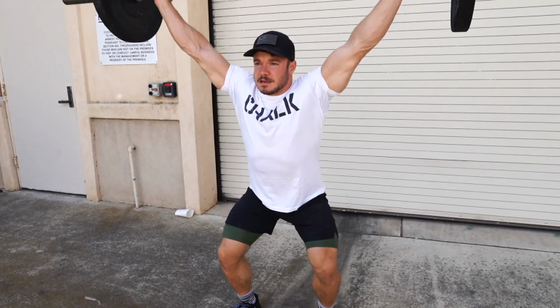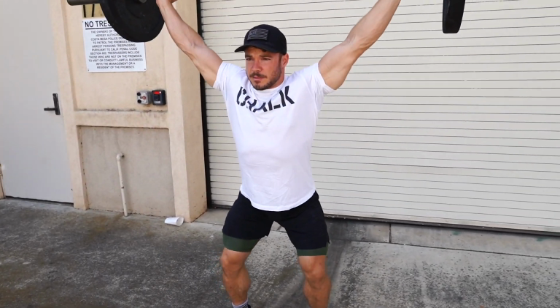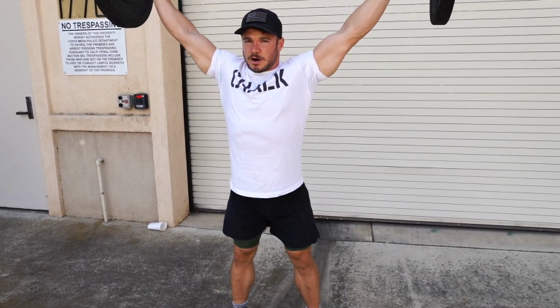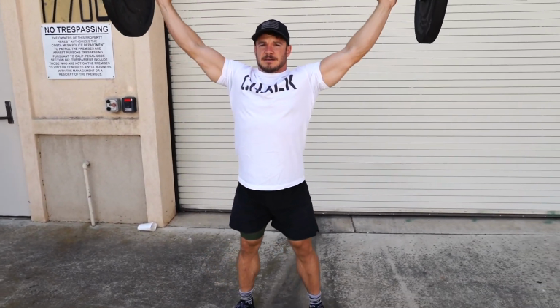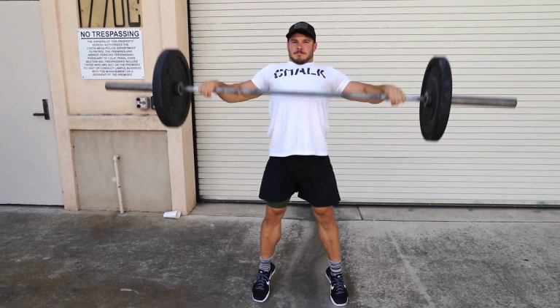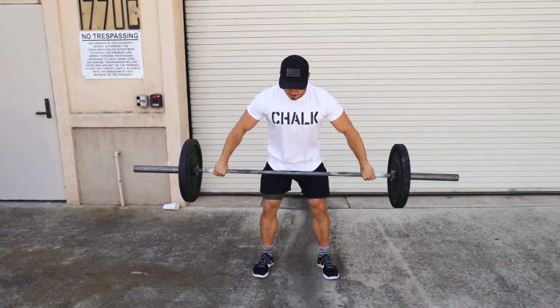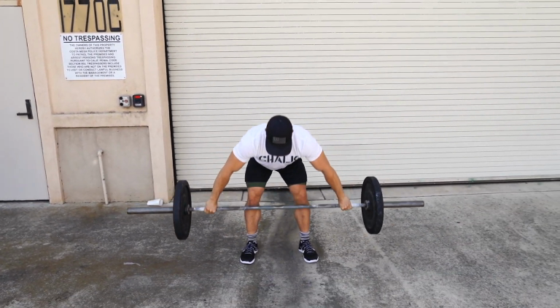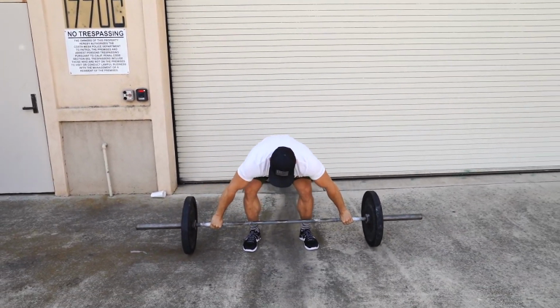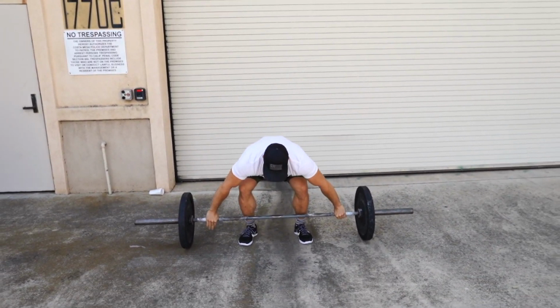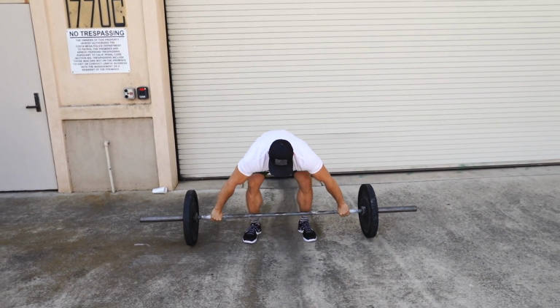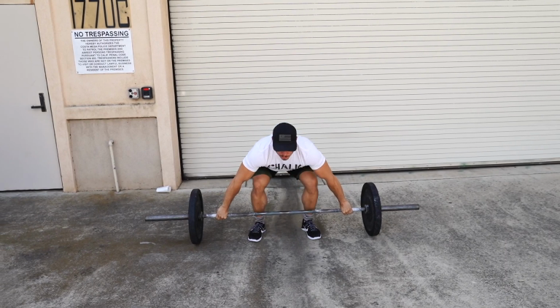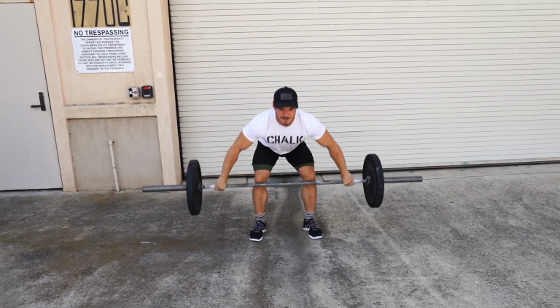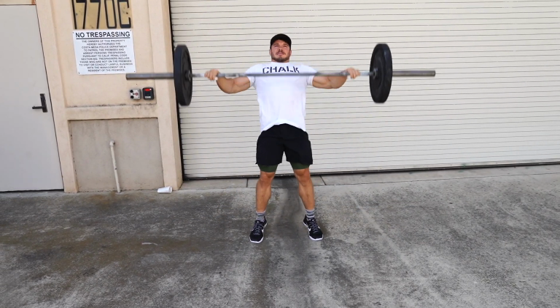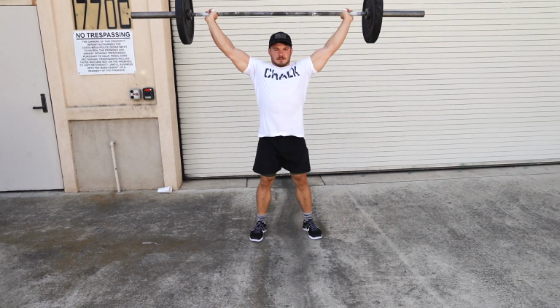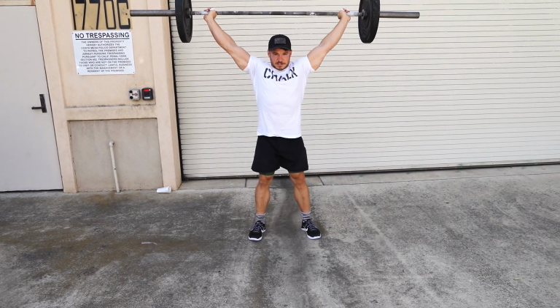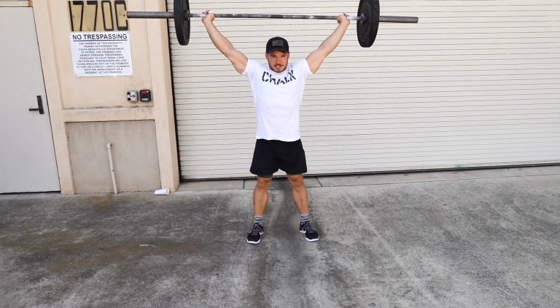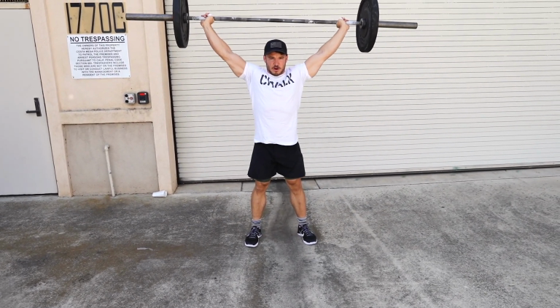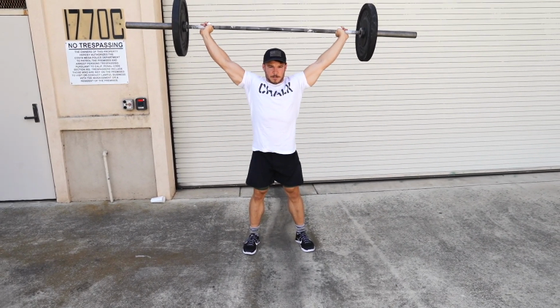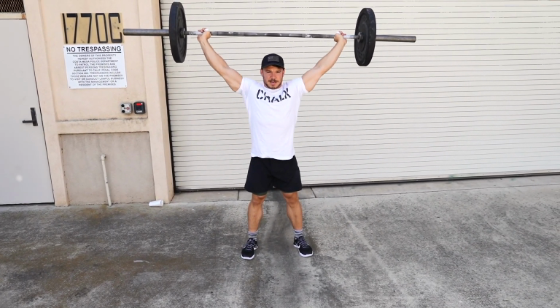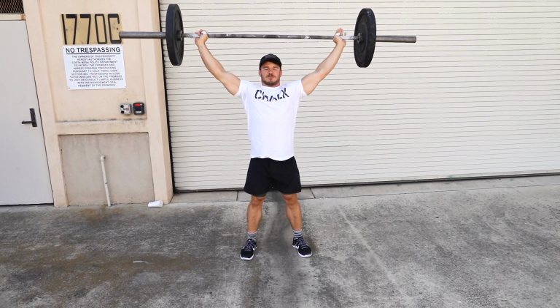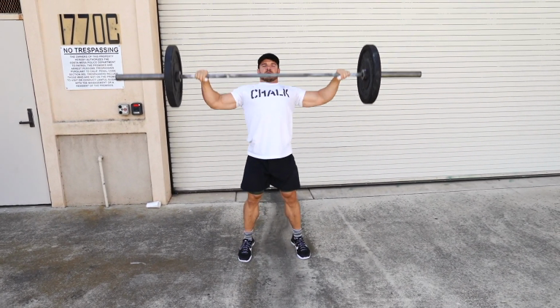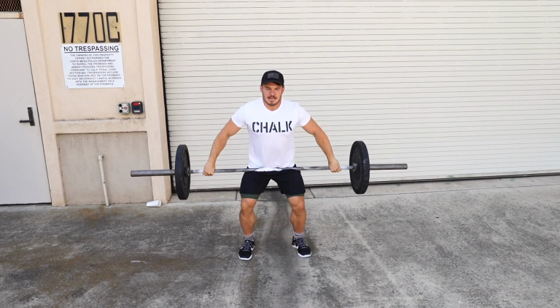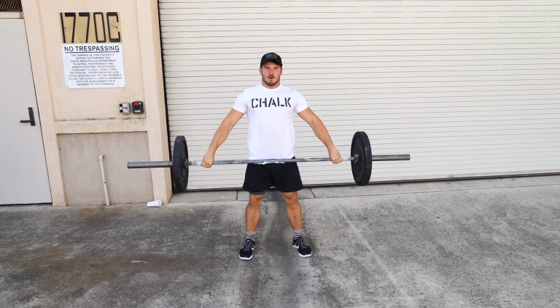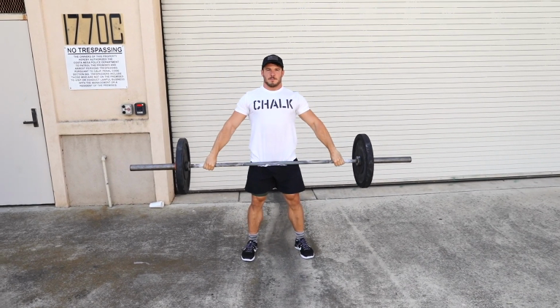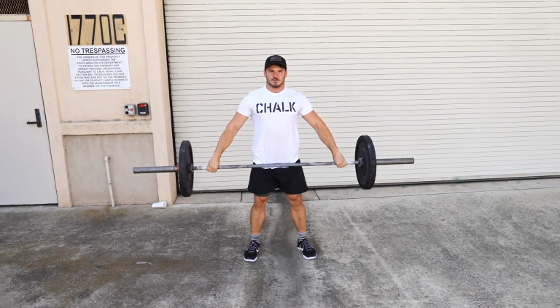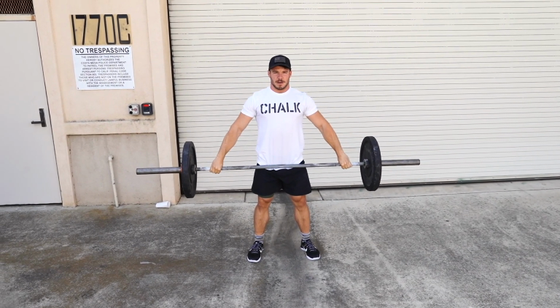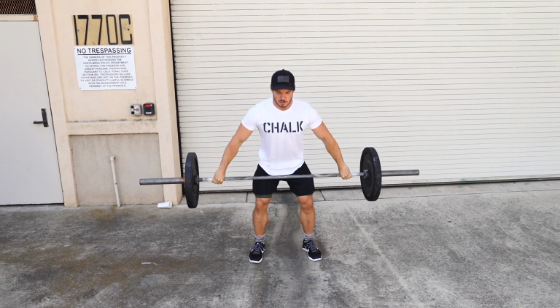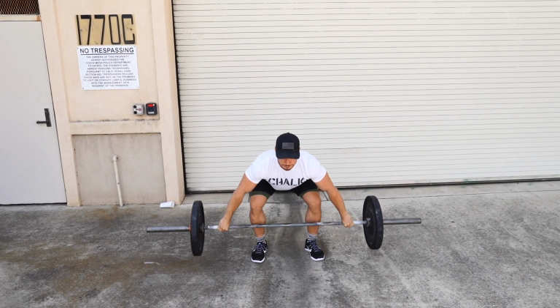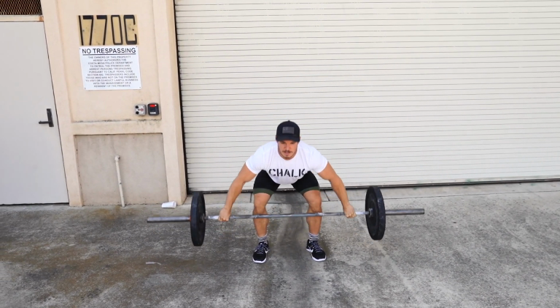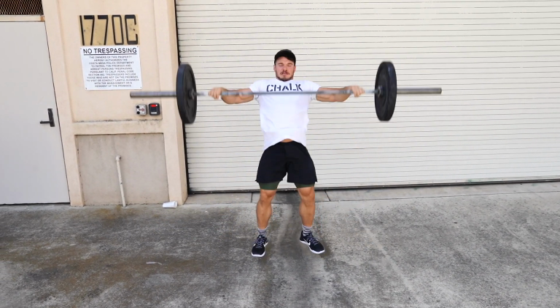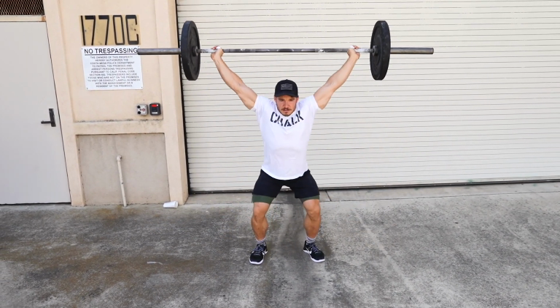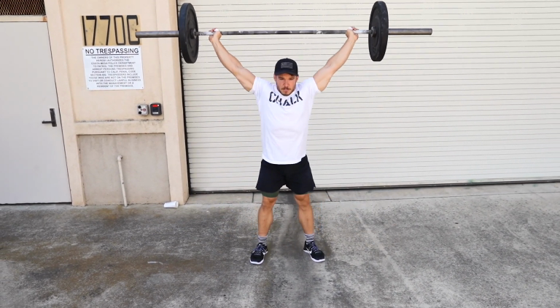Today we're coming under the bar, so we're staying away from this motion — the muscle snatch with all that arm and upper body follow-through. We're going with a more powerful jump and drop.